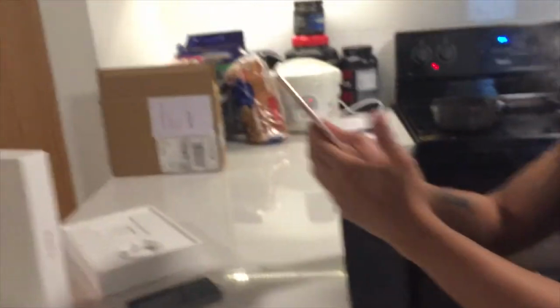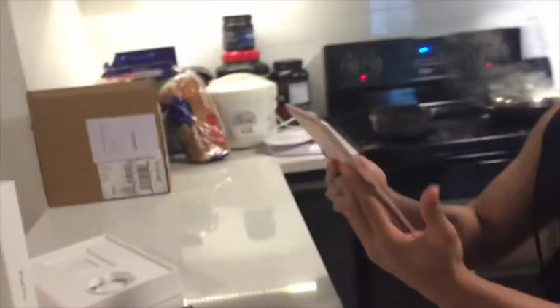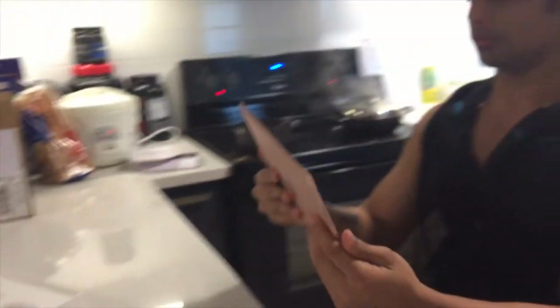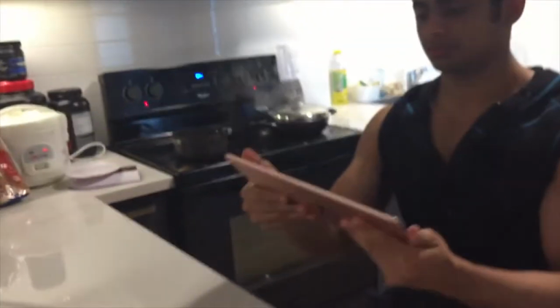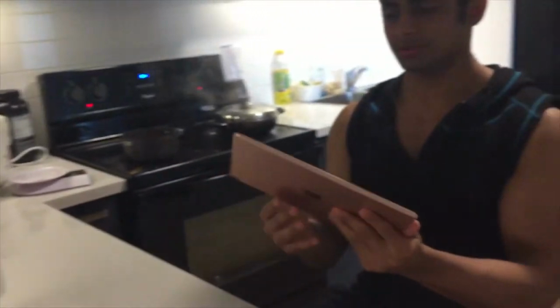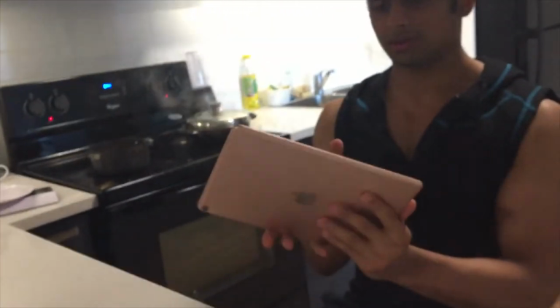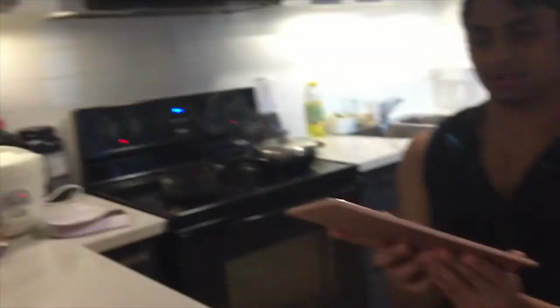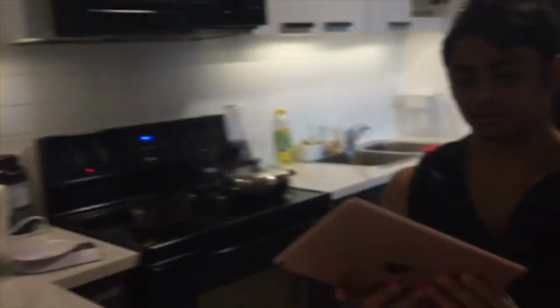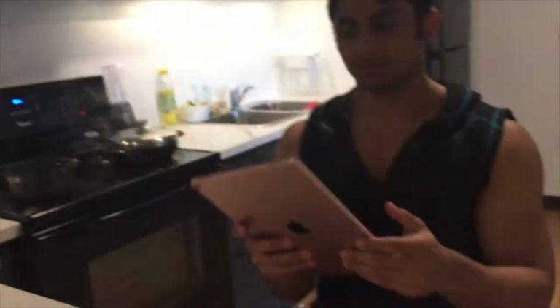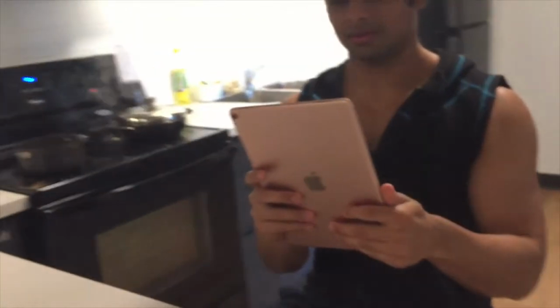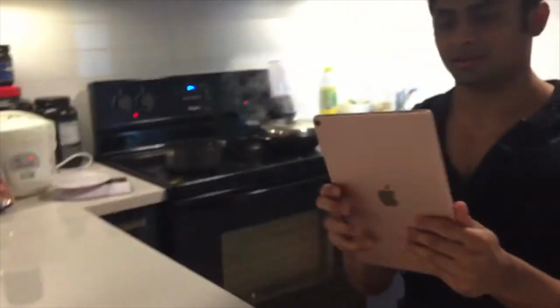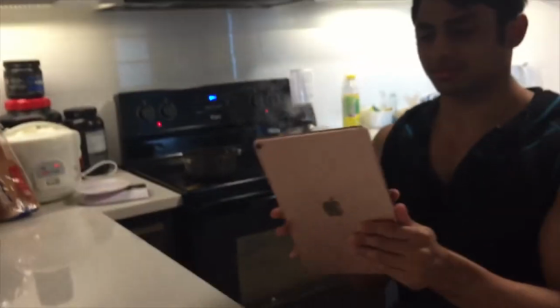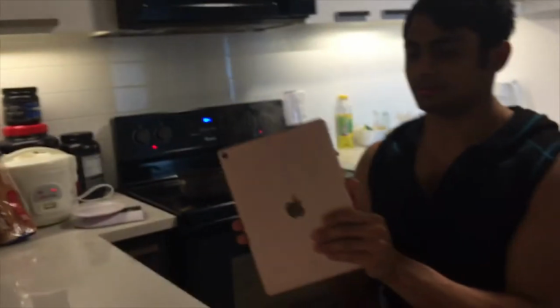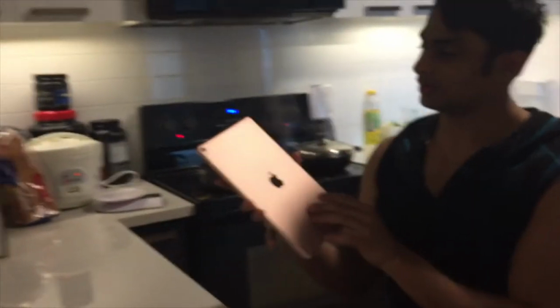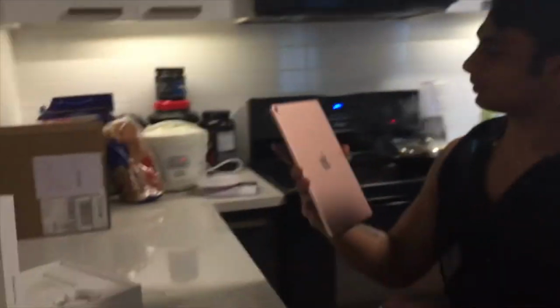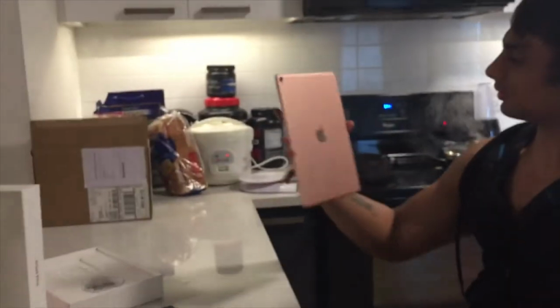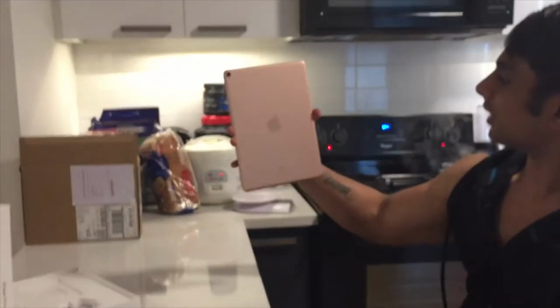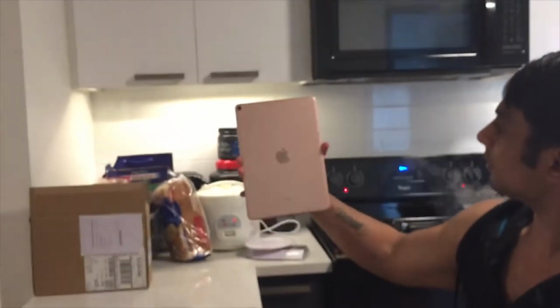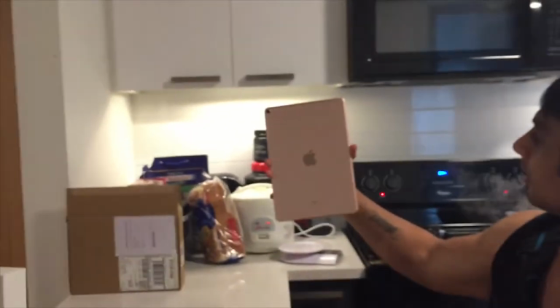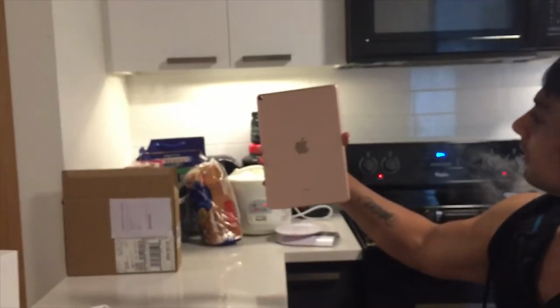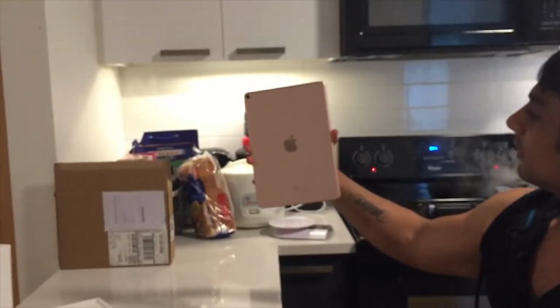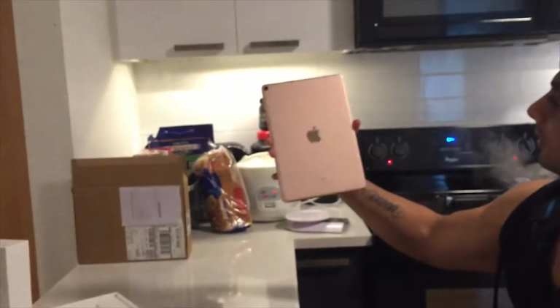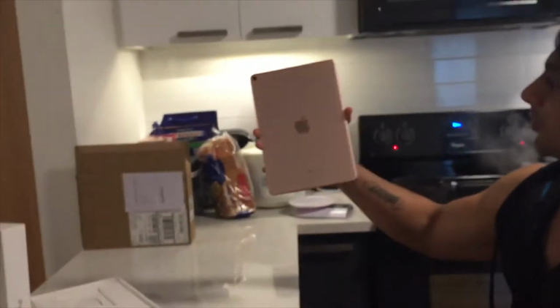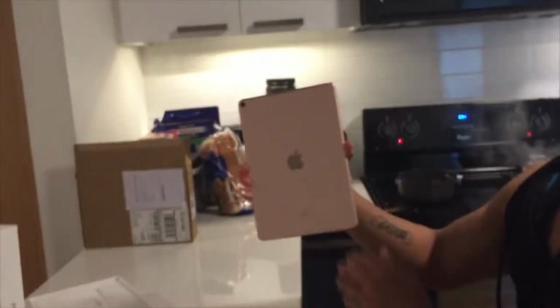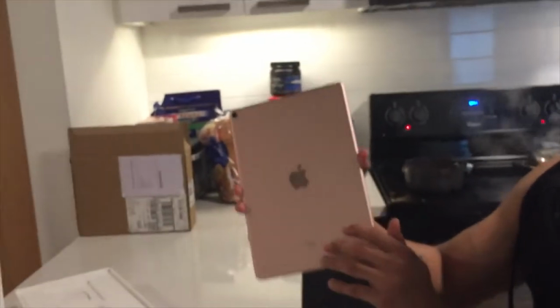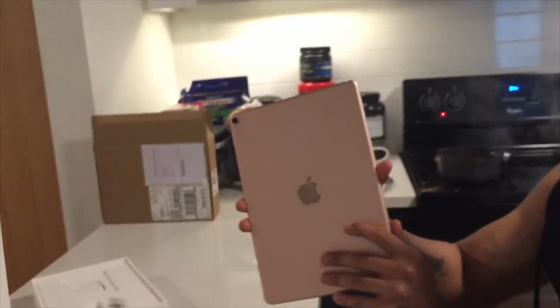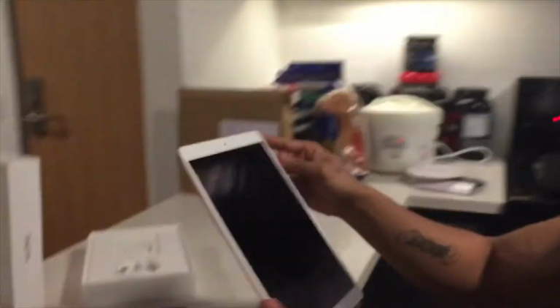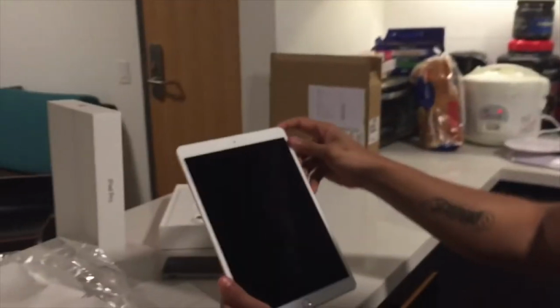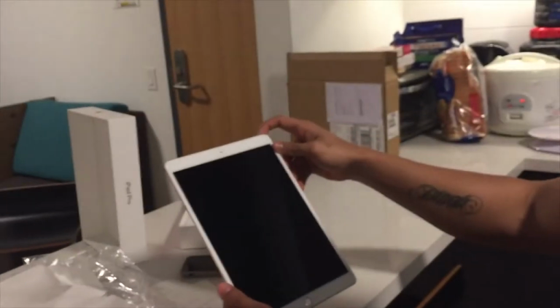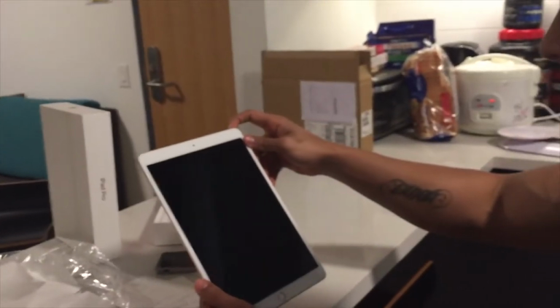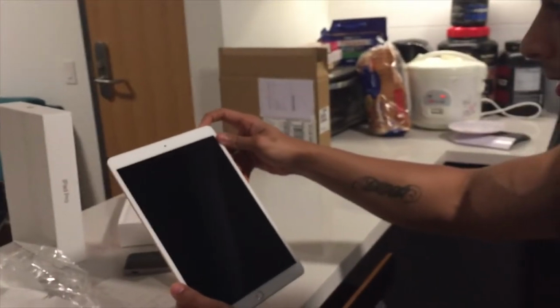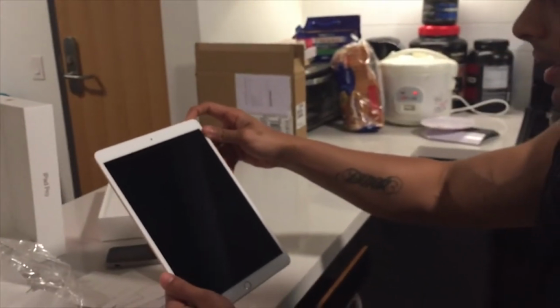We're just doing our unboxing right in the kitchen — savages these days! How's it looking? Damn nice. It's pink — gorgeous. It's rose gold, rose gold, yeah.